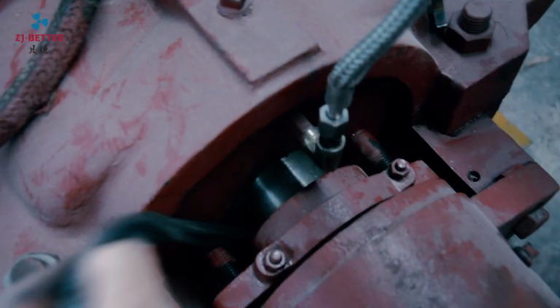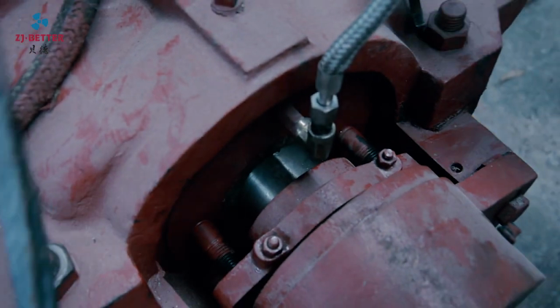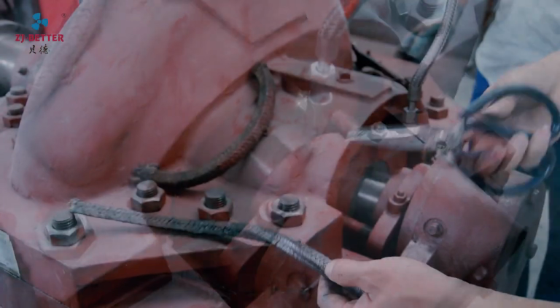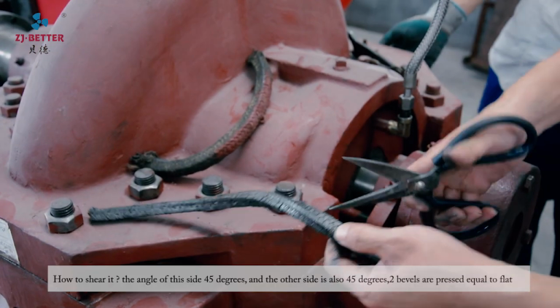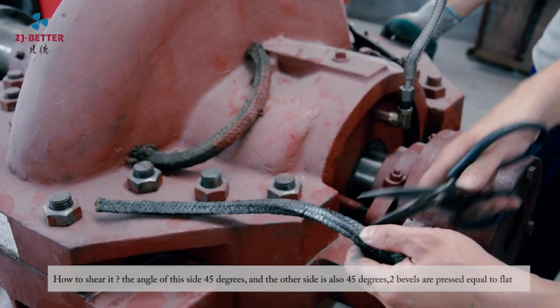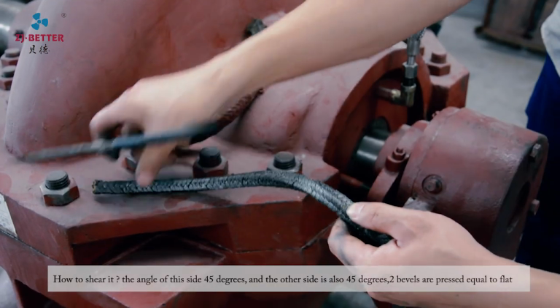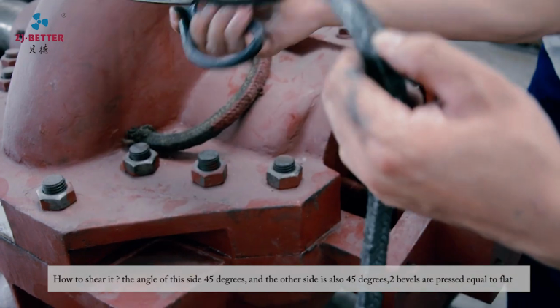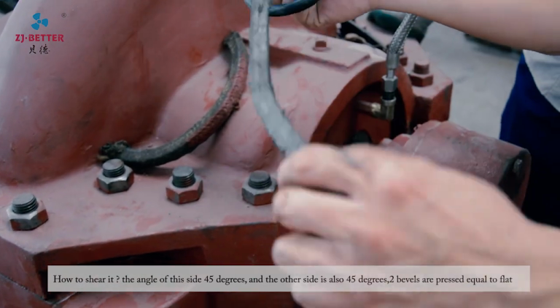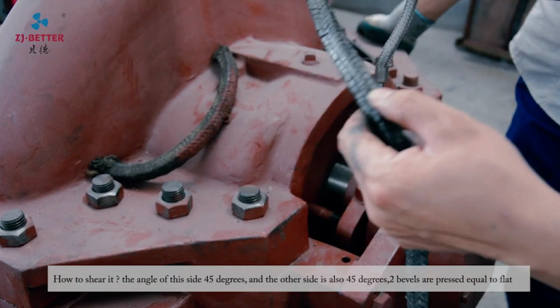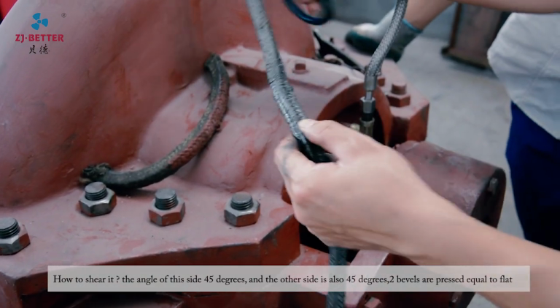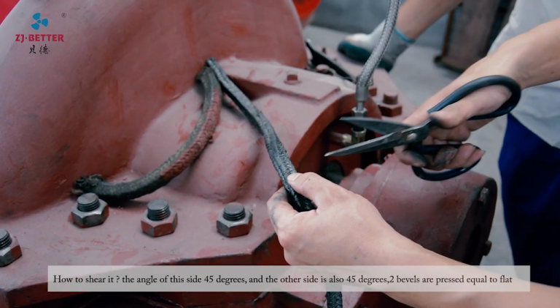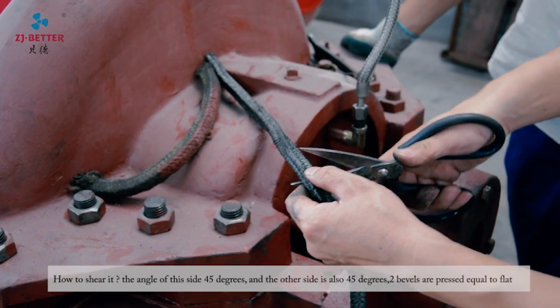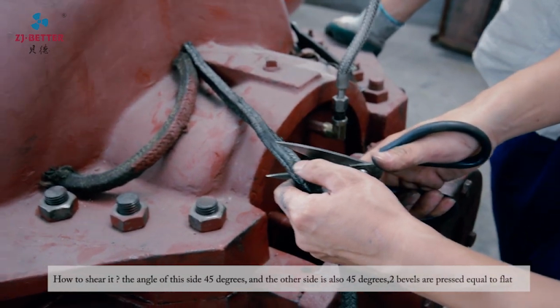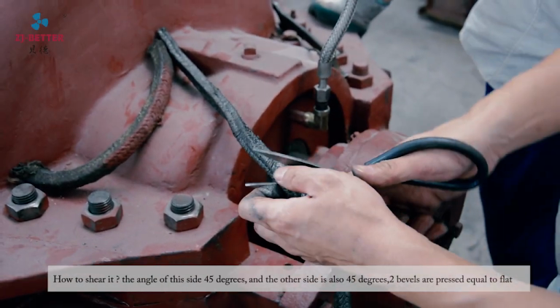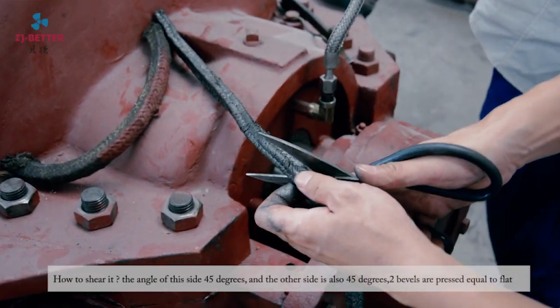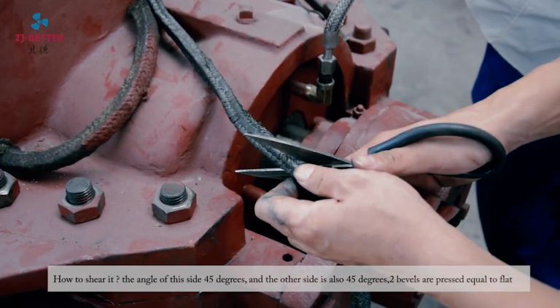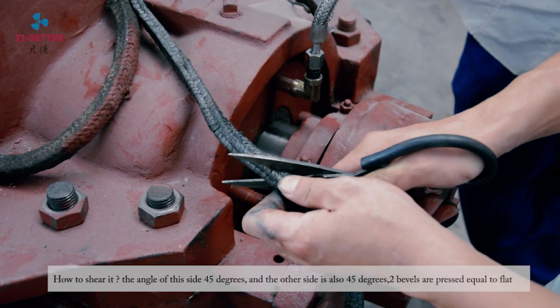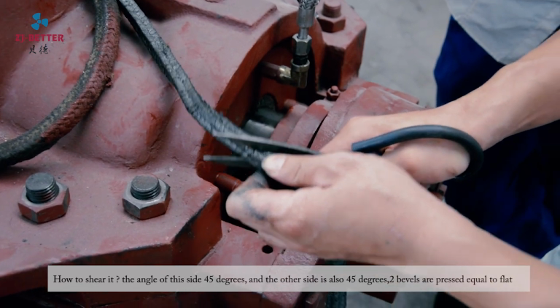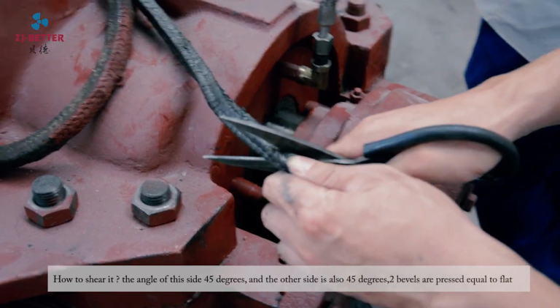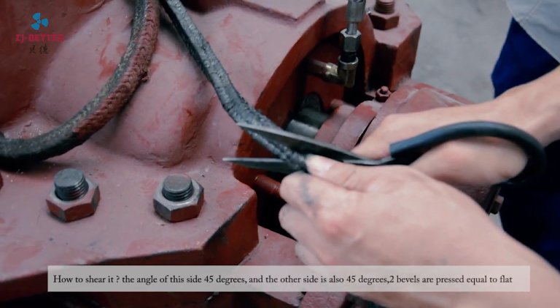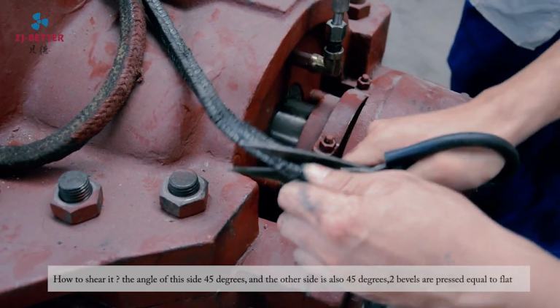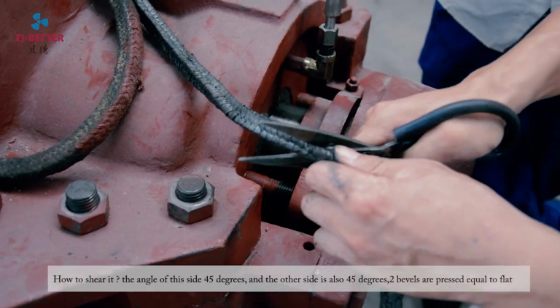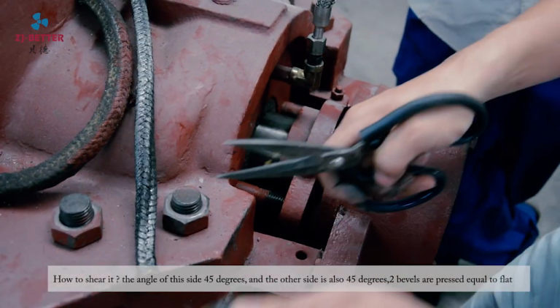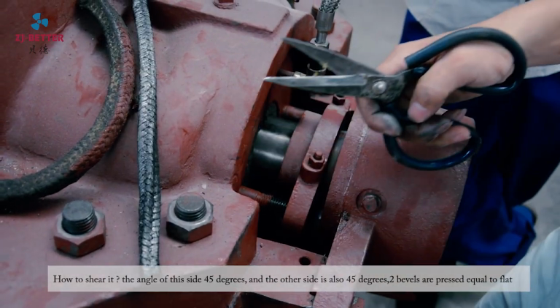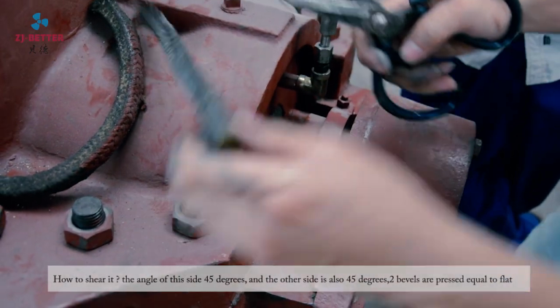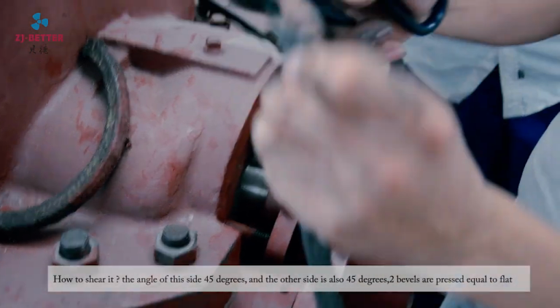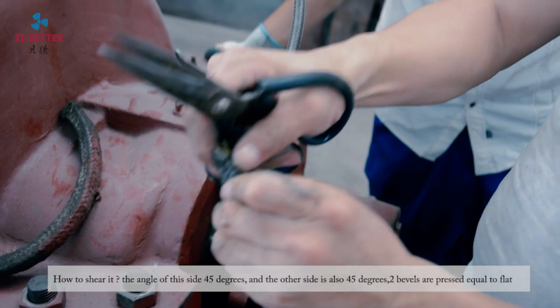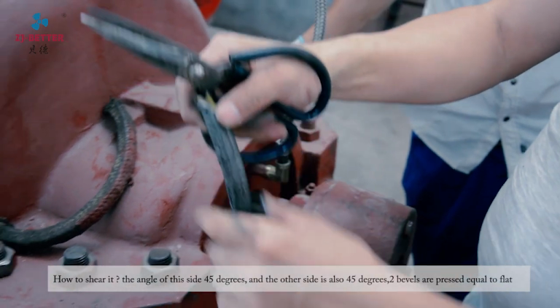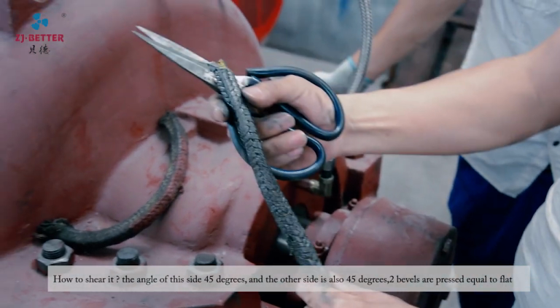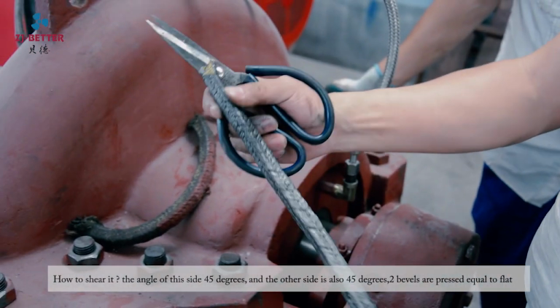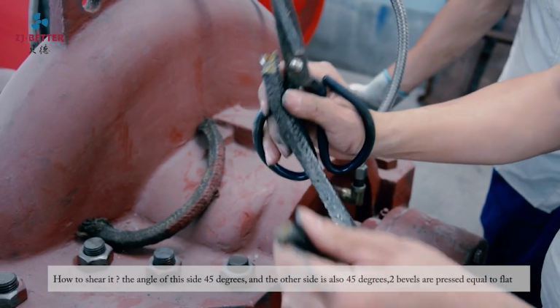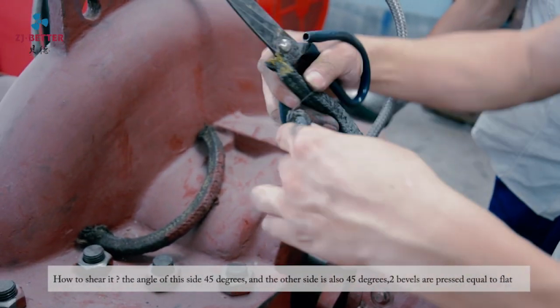How to cut it: the angle on this side is 45 degrees, and the outside is also 45 degrees. Two rings pressed together should be equal and flat.